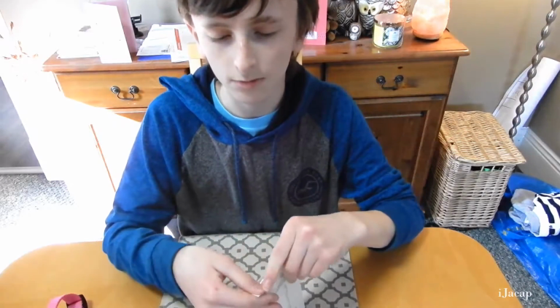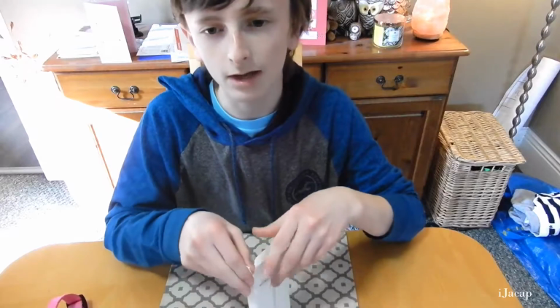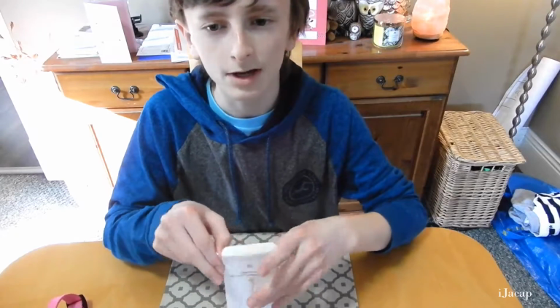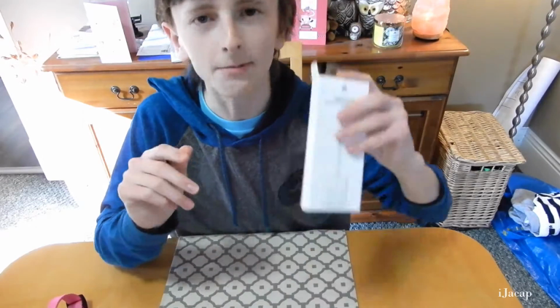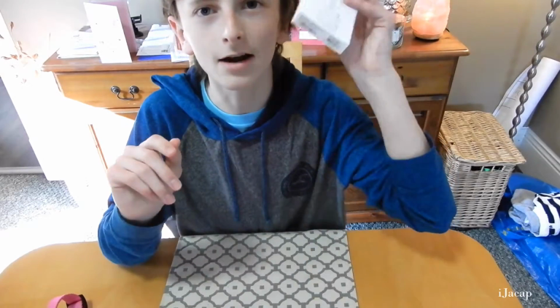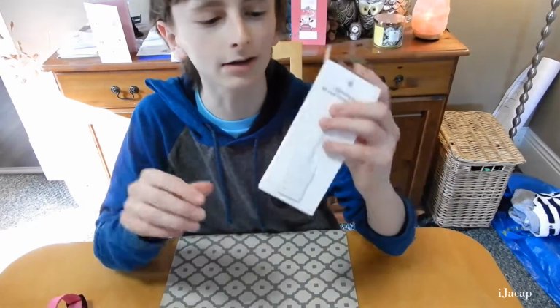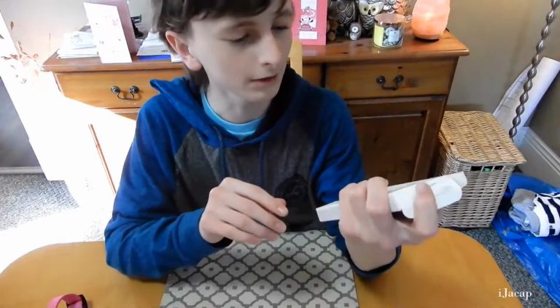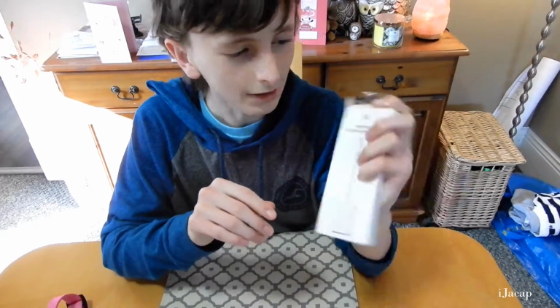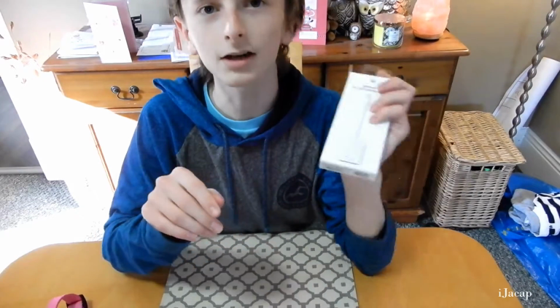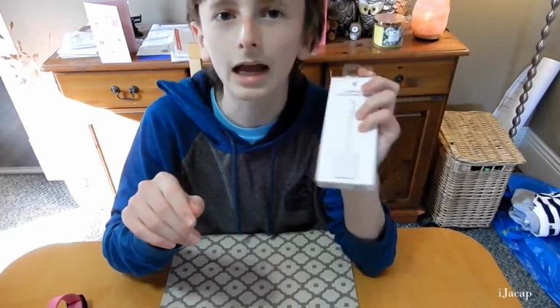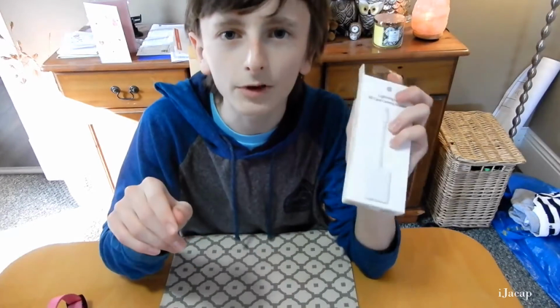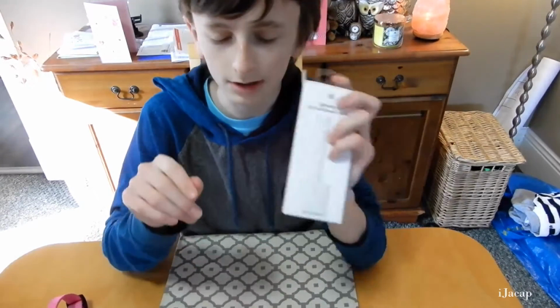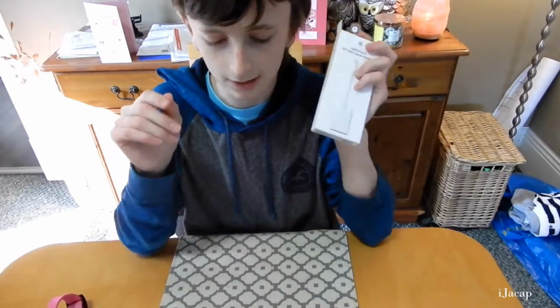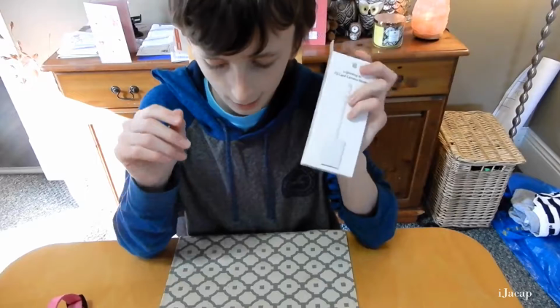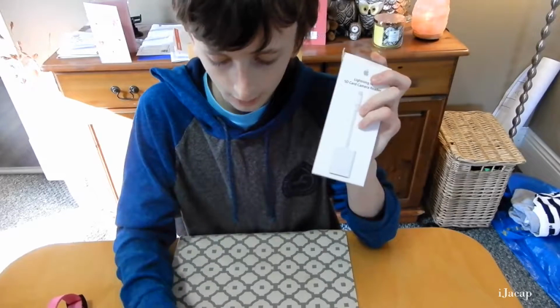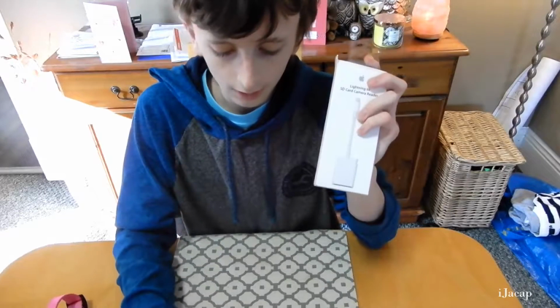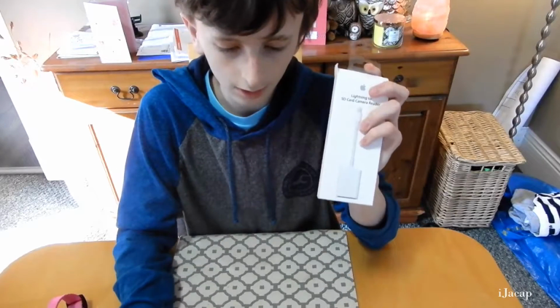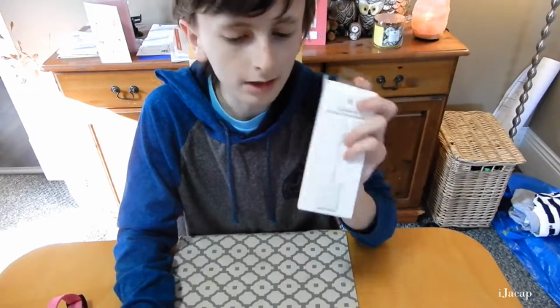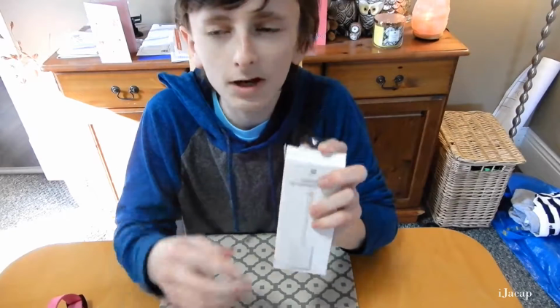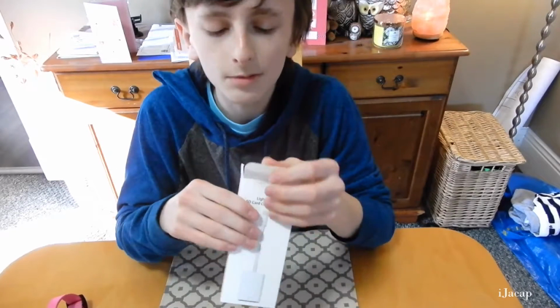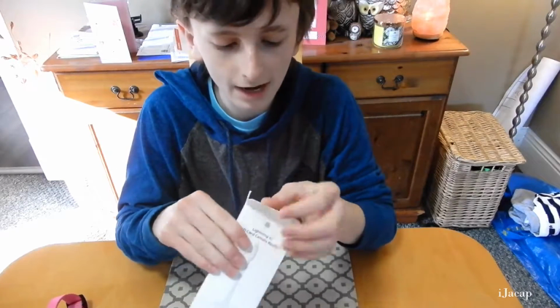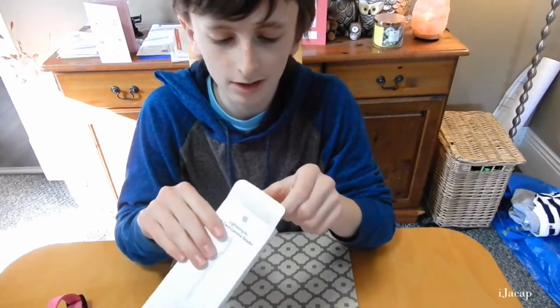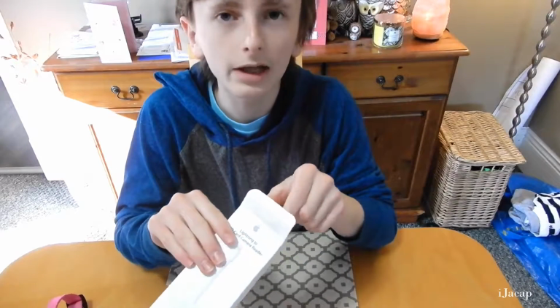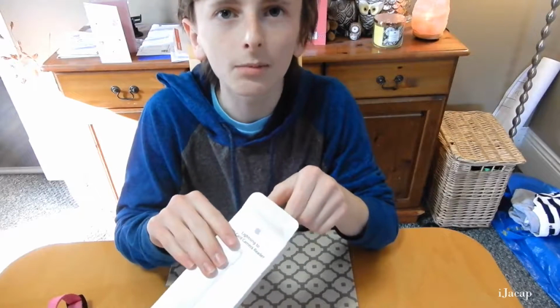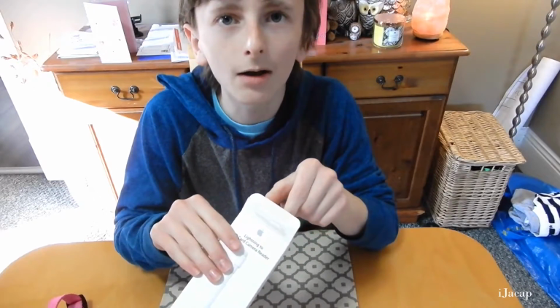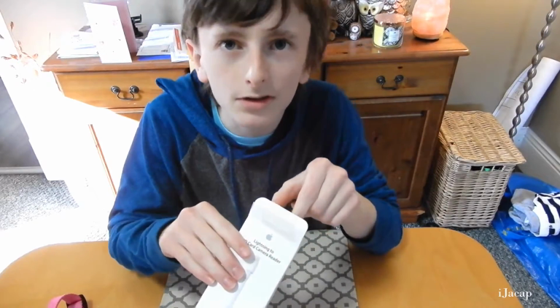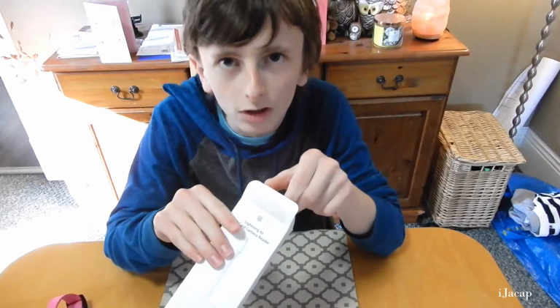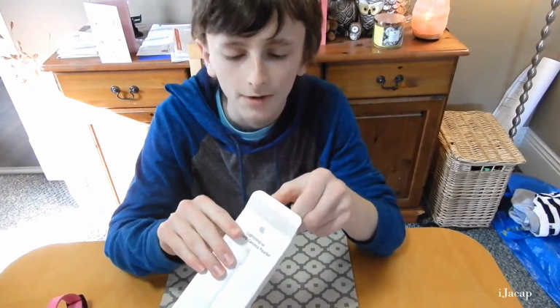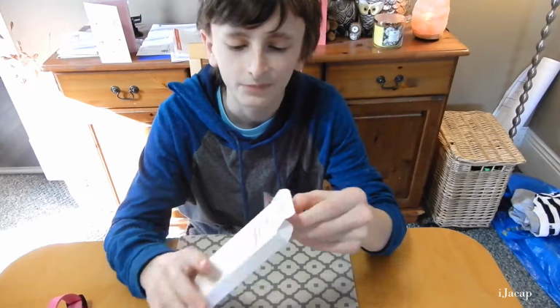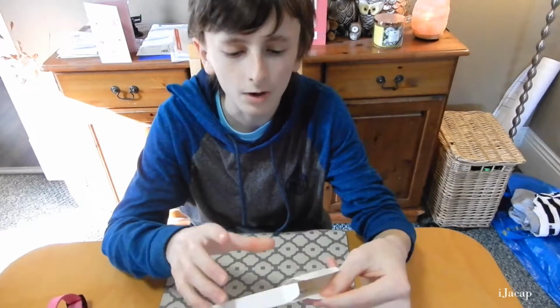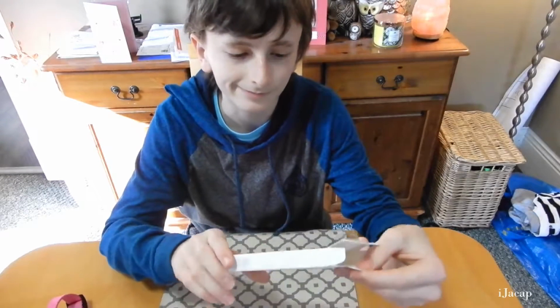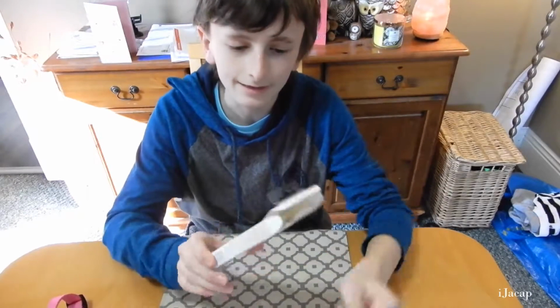Anyways, you didn't come here to rant — you came to see an unboxing of an SD card to camera reader, not to see me rant and complain about how this didn't work.